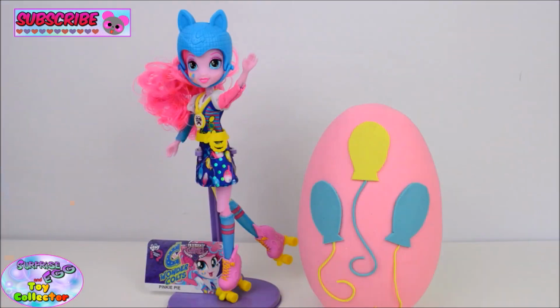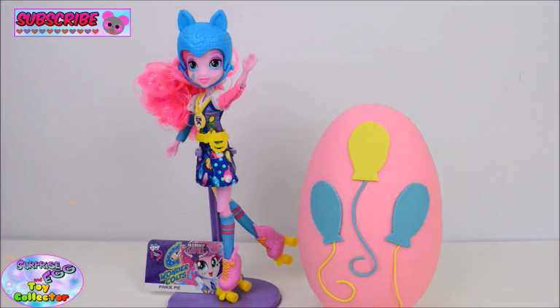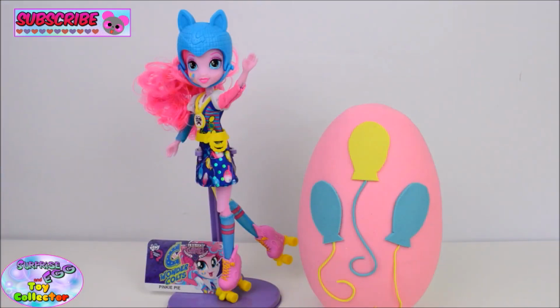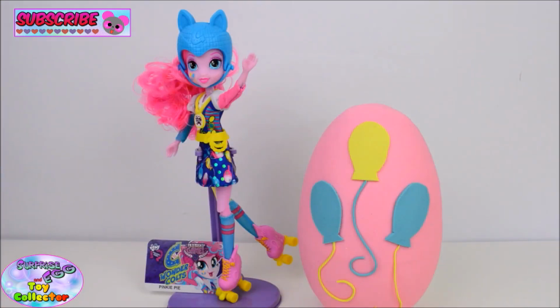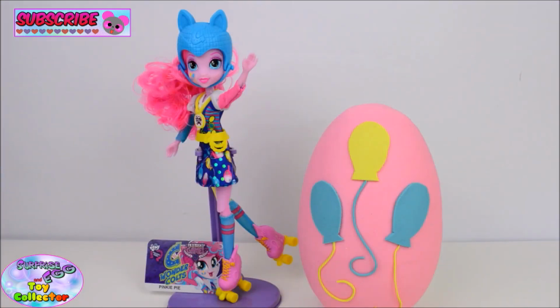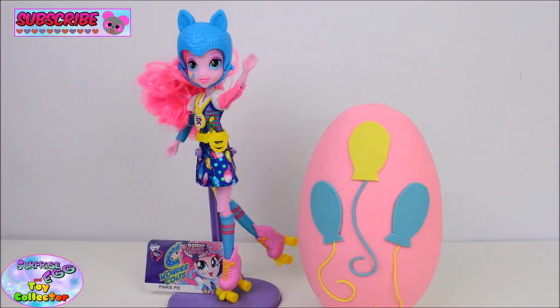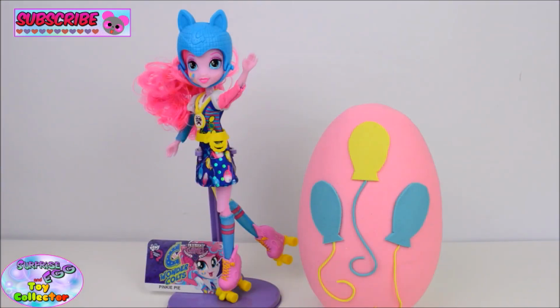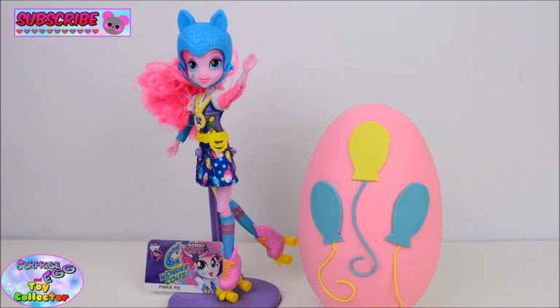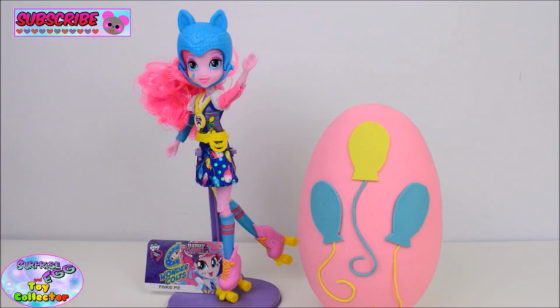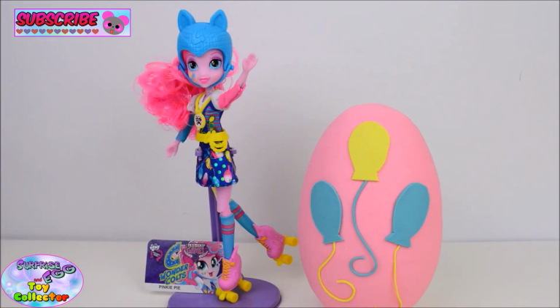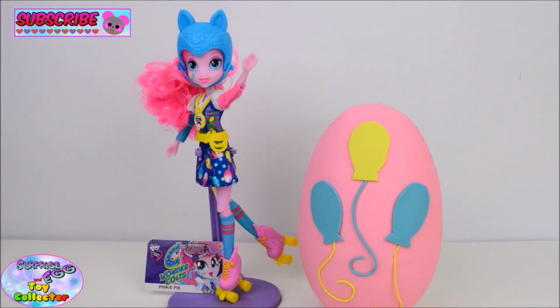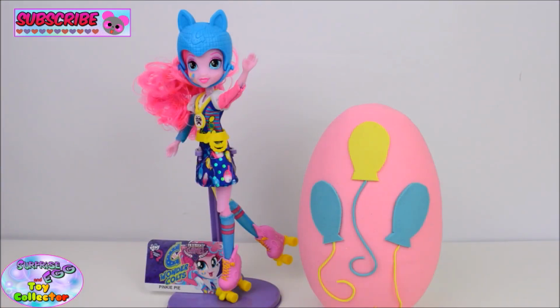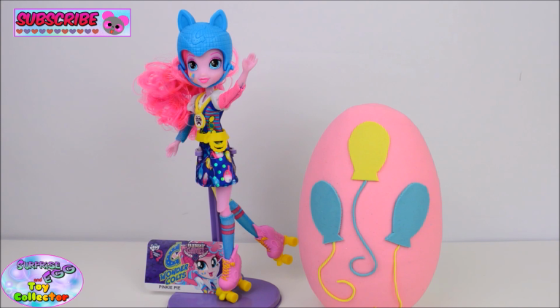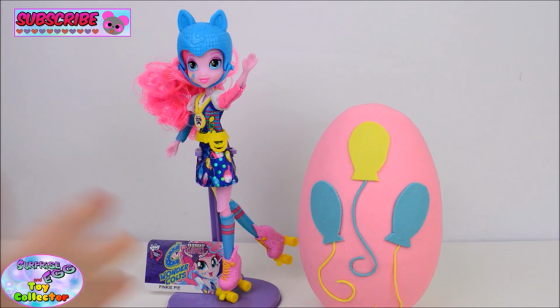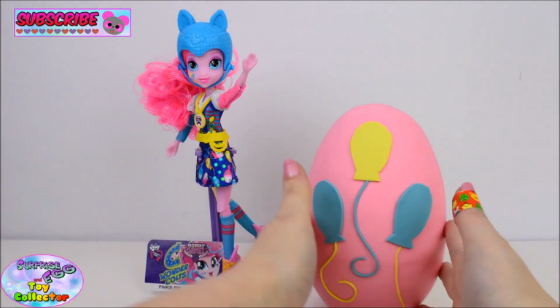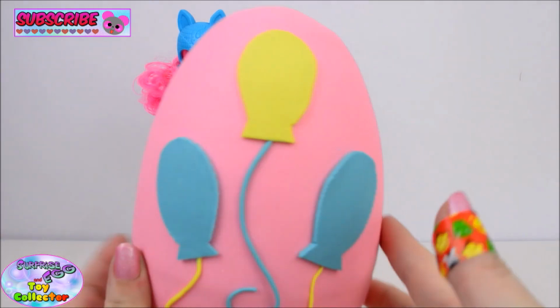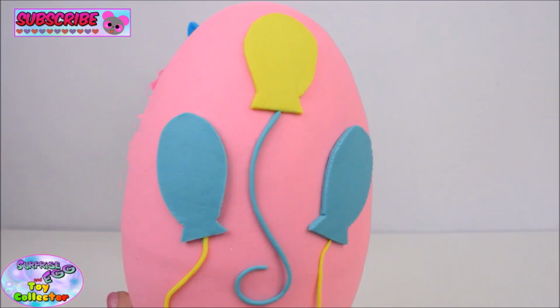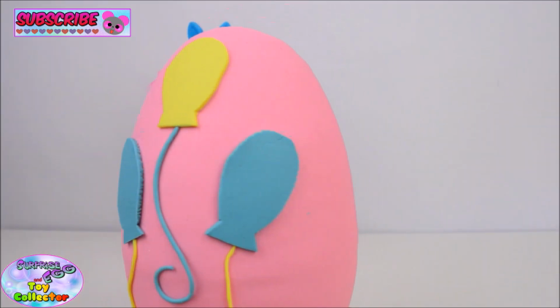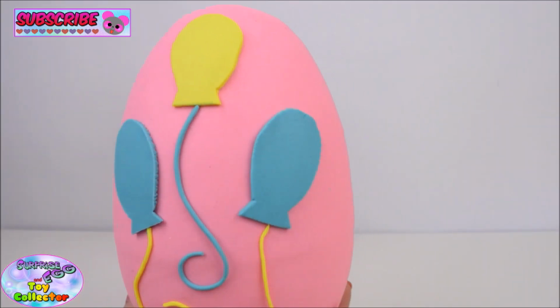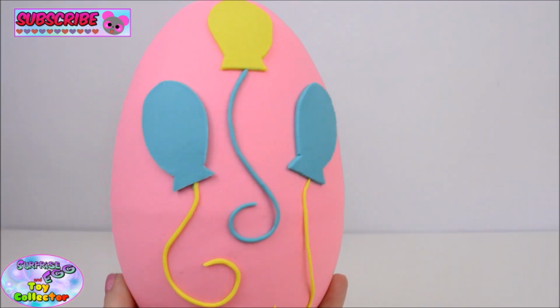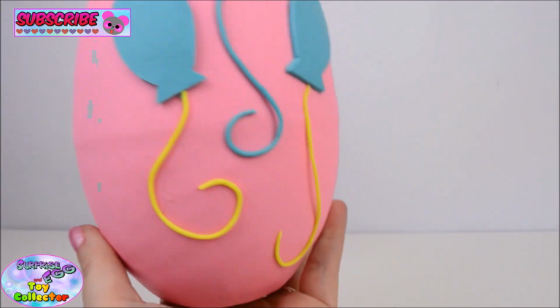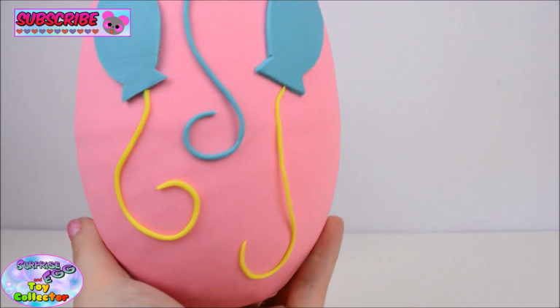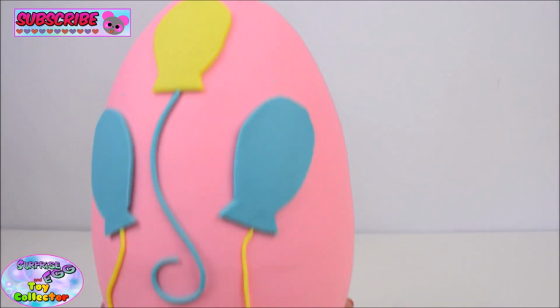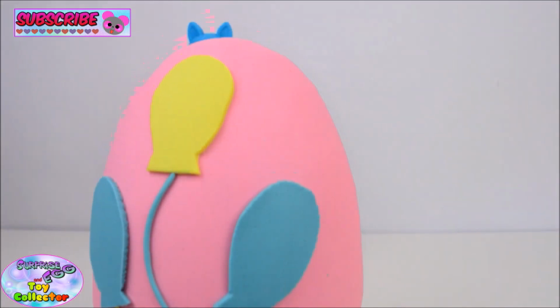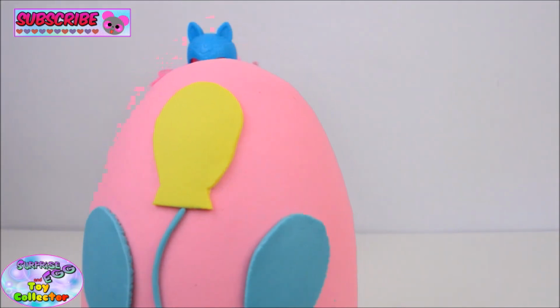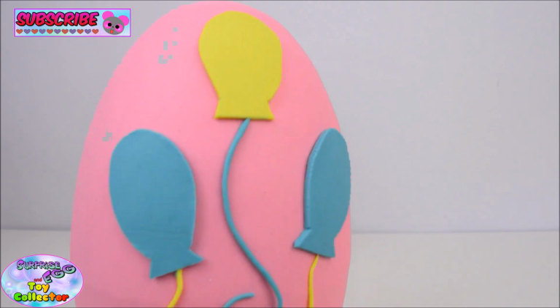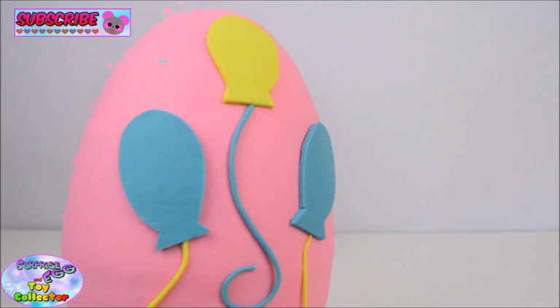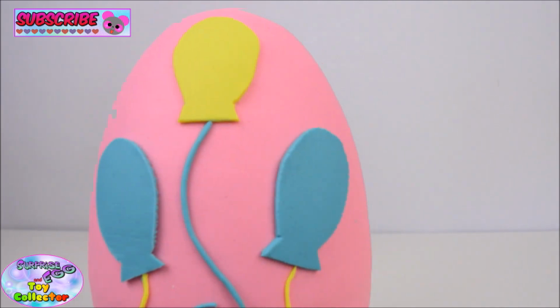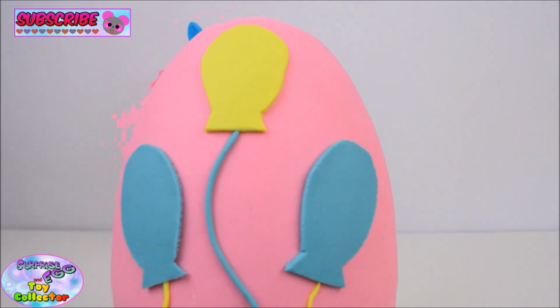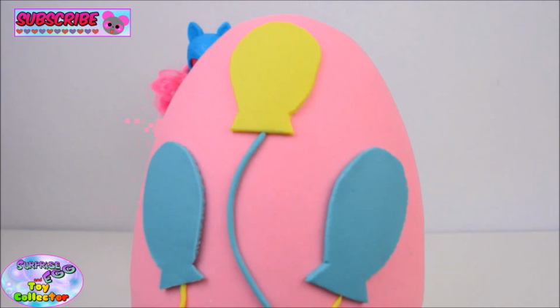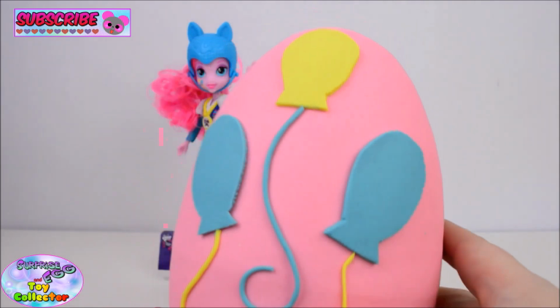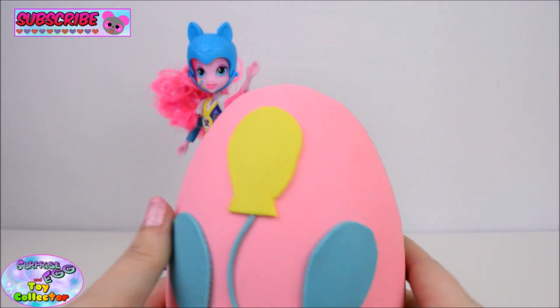Okay so let's move on to our Pinkie Pie Cutie Mark Play-Doh Surprise Egg. So on here we have Pinkie Pie's Cutie Mark. Let's open it up and see what we find inside.